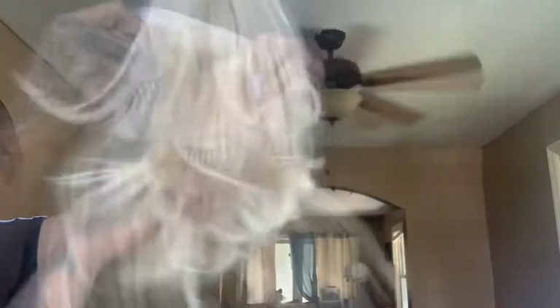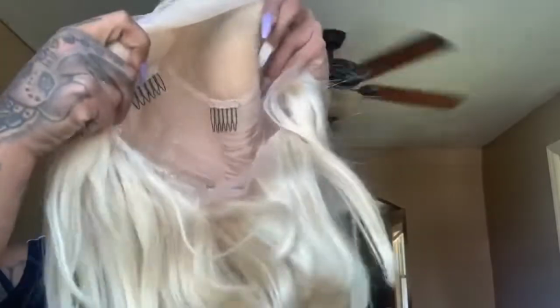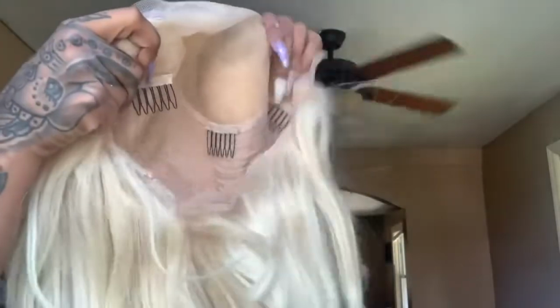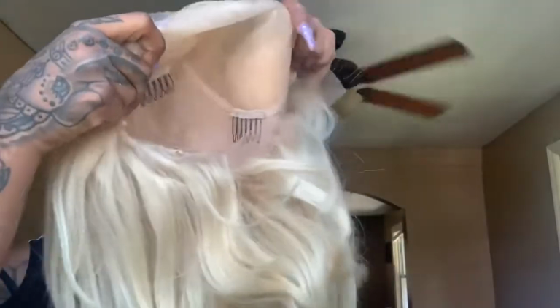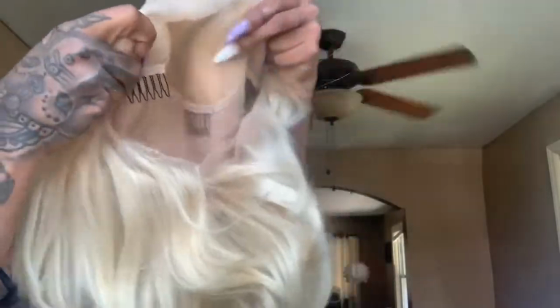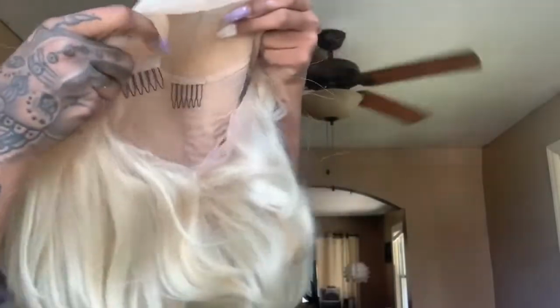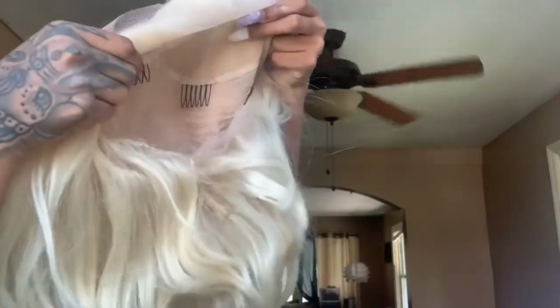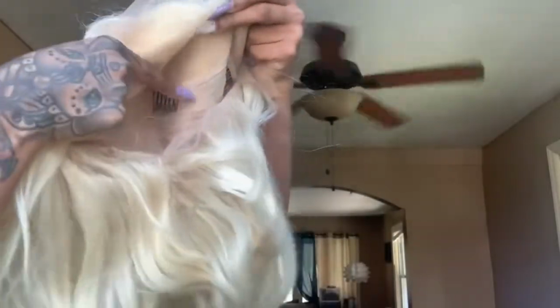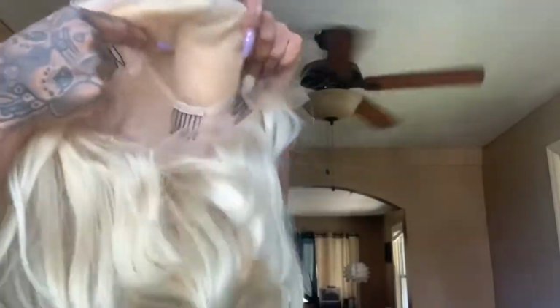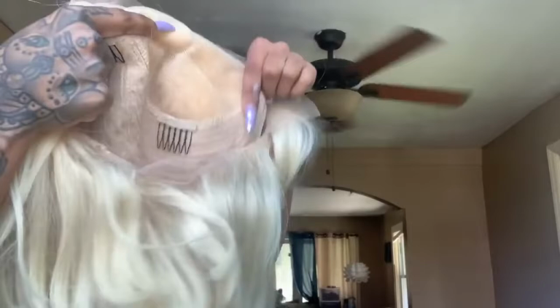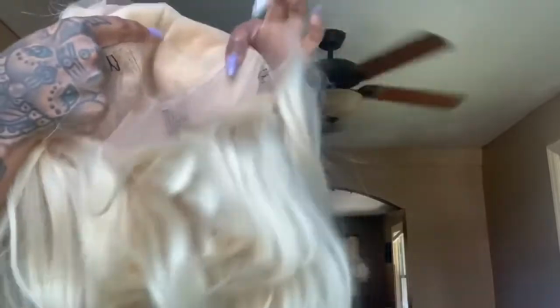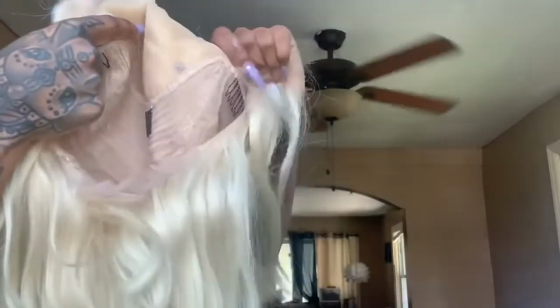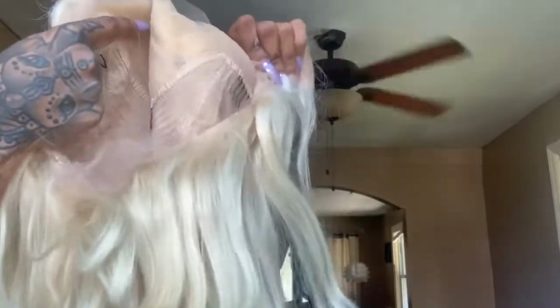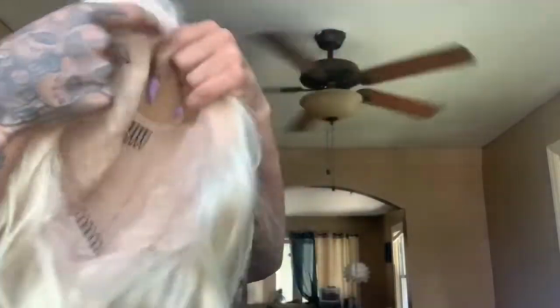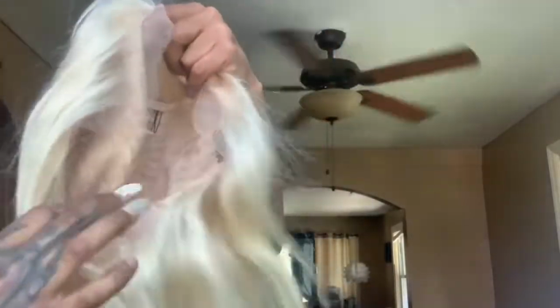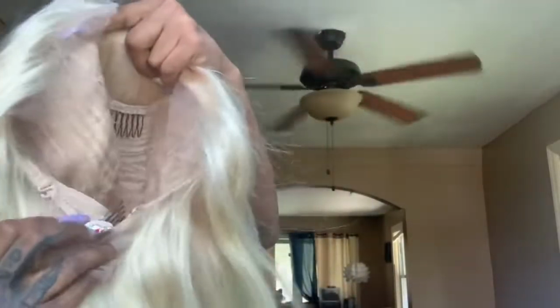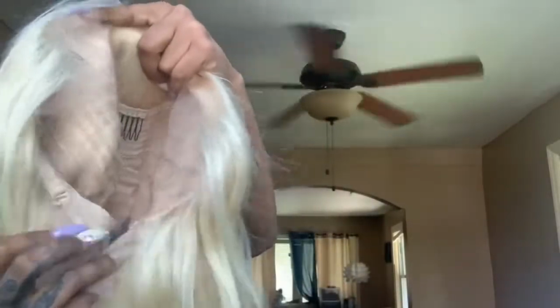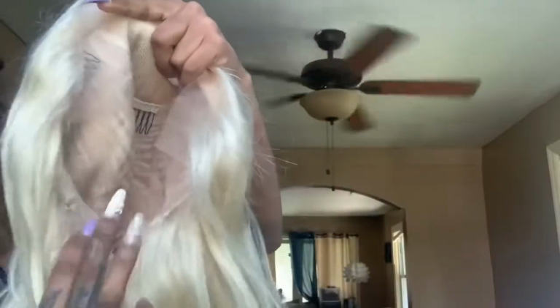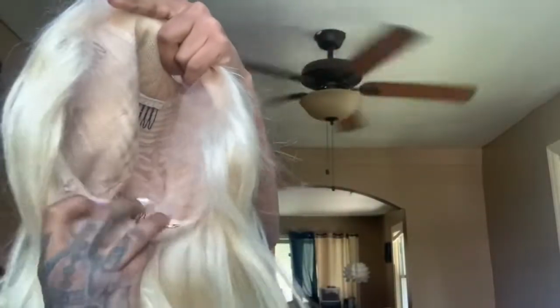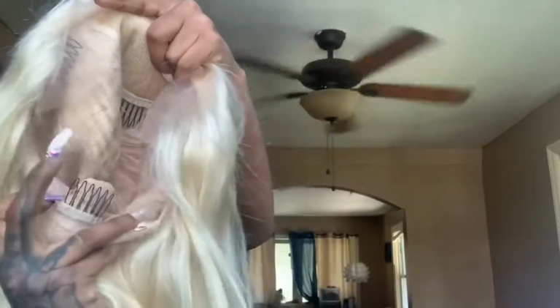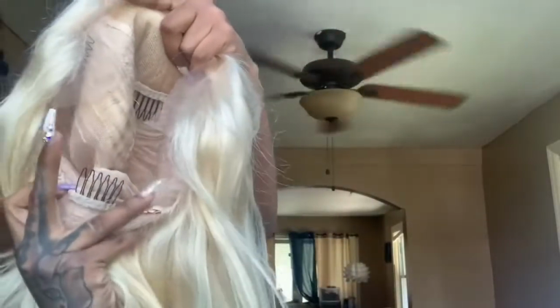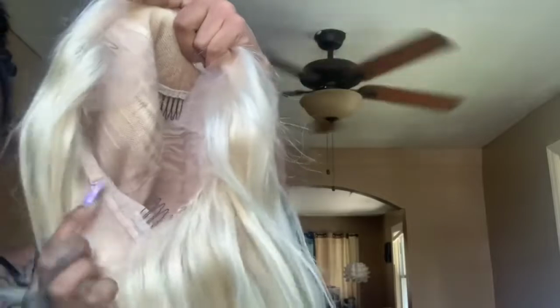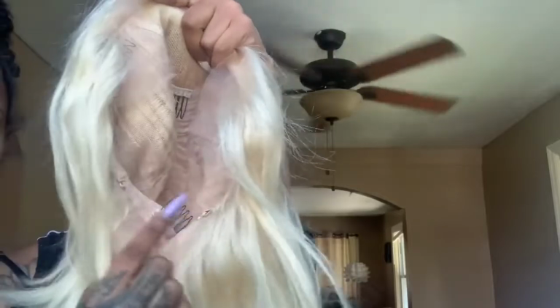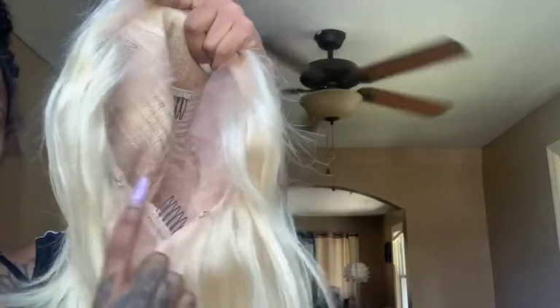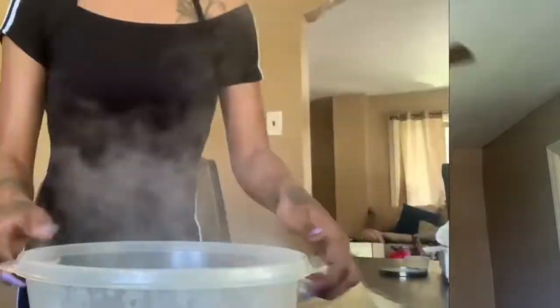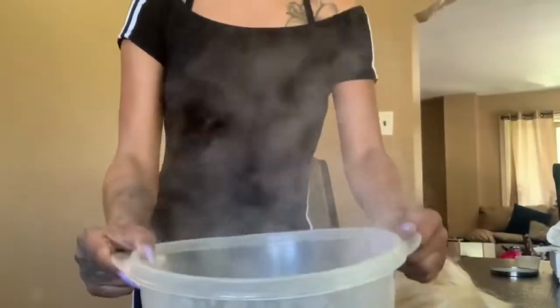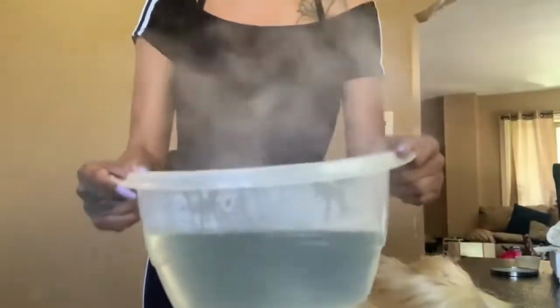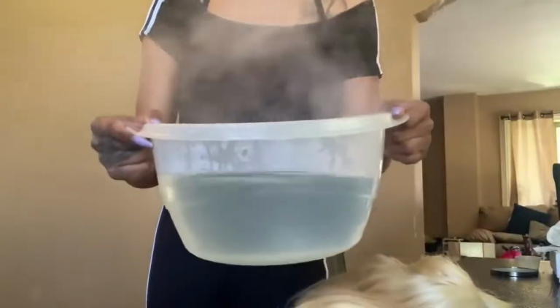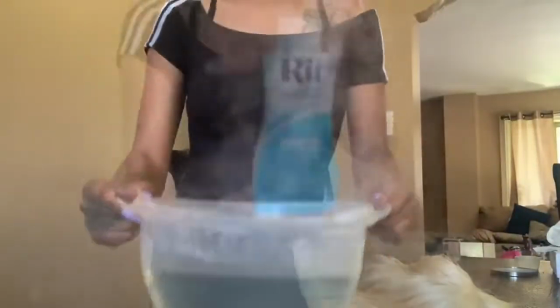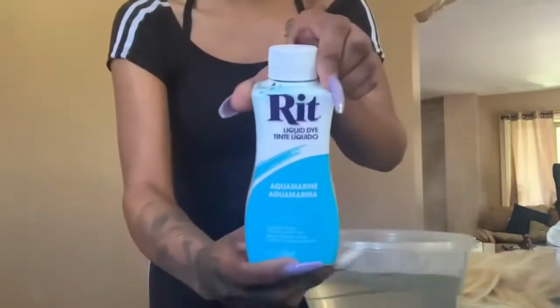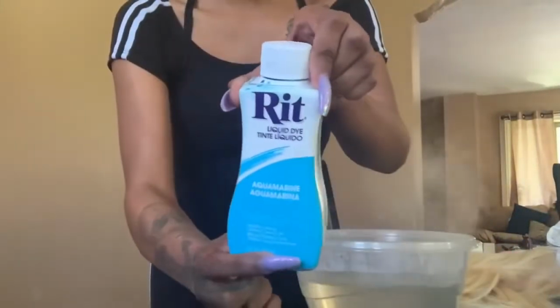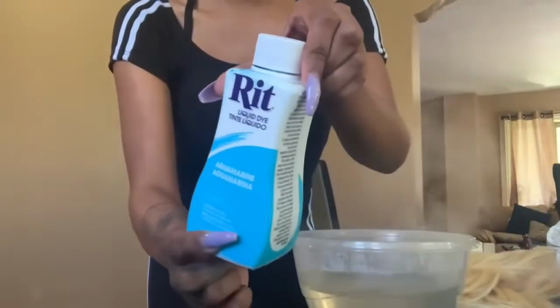This wig comes constructed very well — it comes with four combs, an adjustable strap, and you get plenty of parting space. Before I actually start dying the hair blue, I'm going to be using the watercolor method.